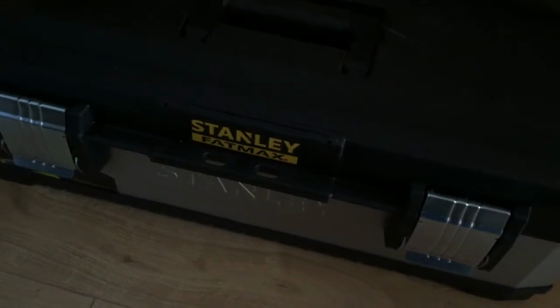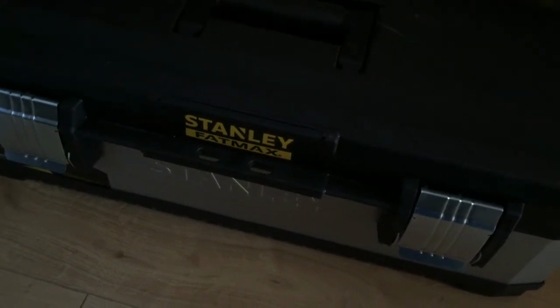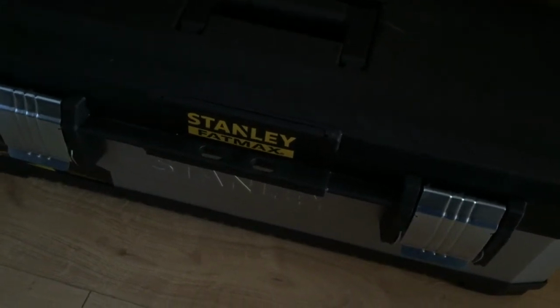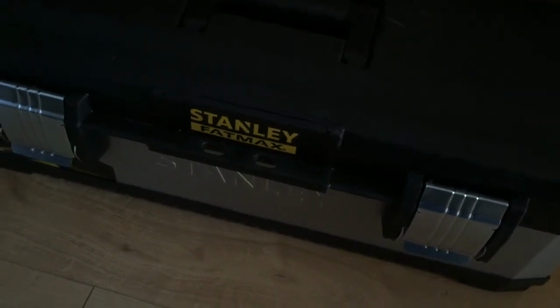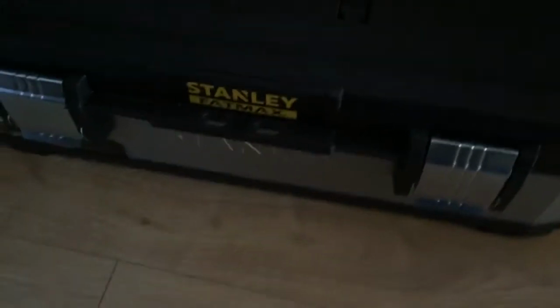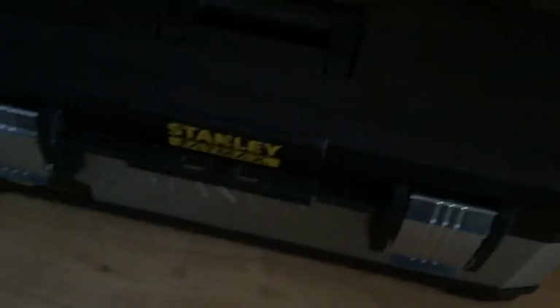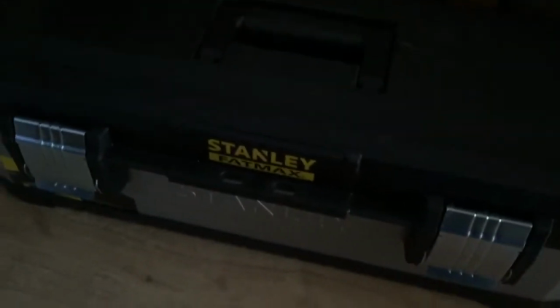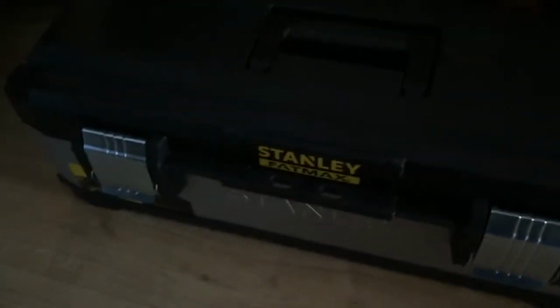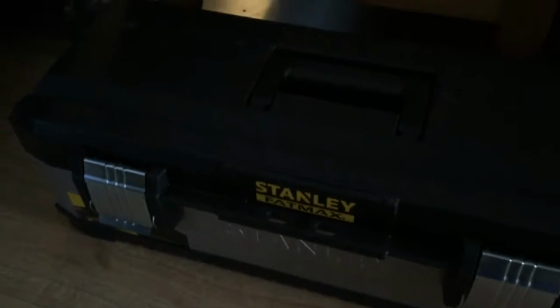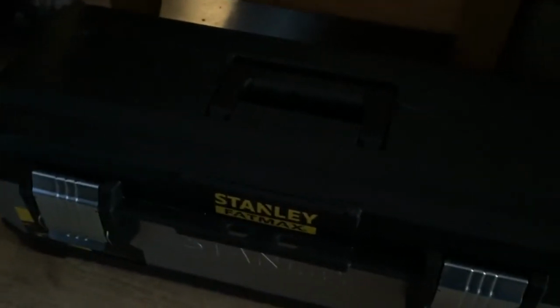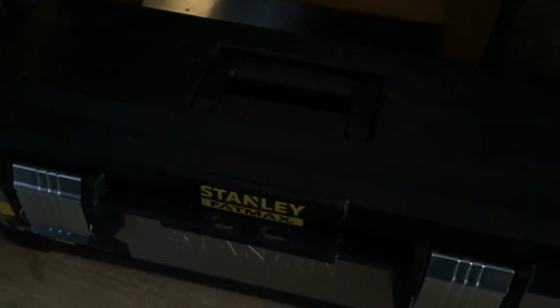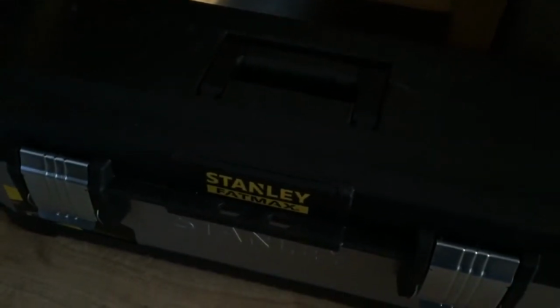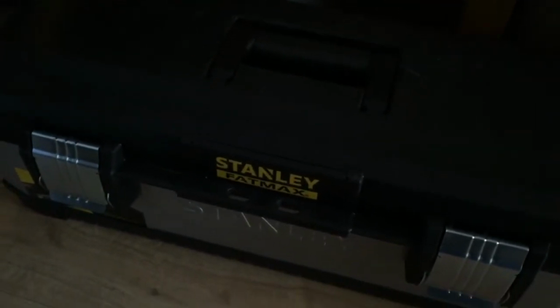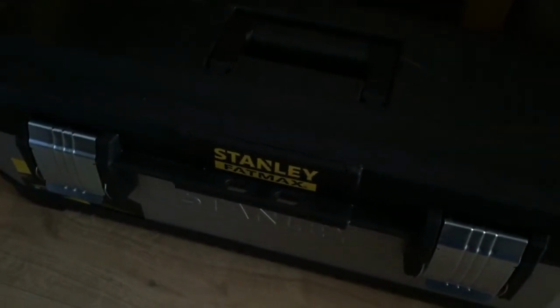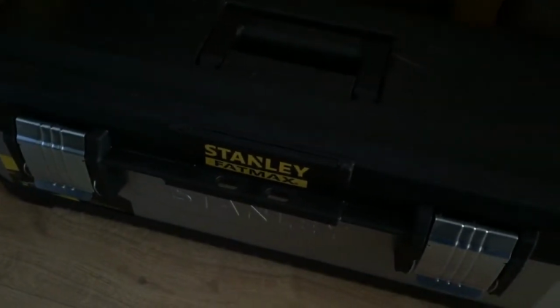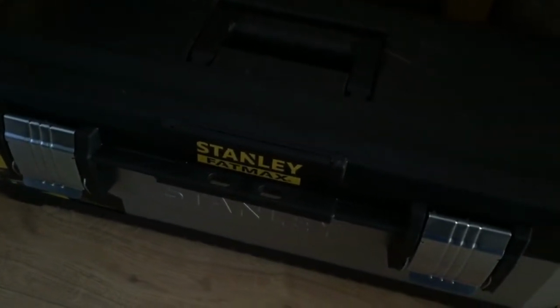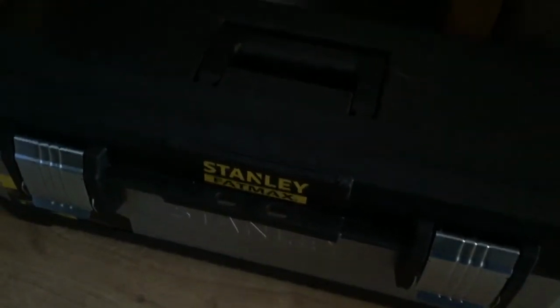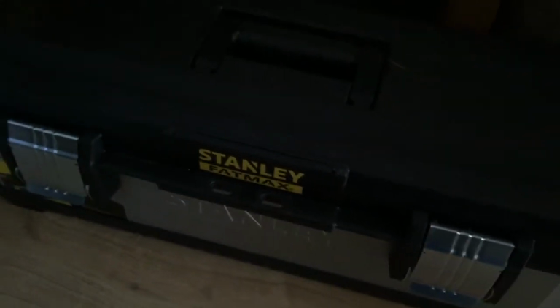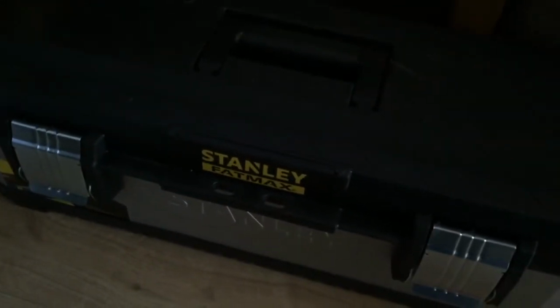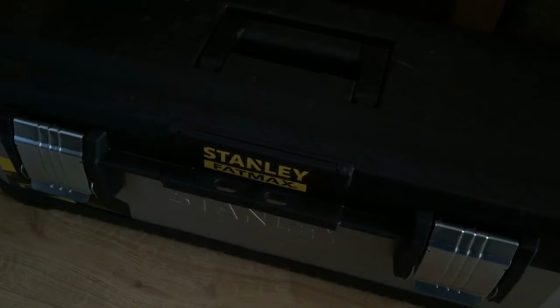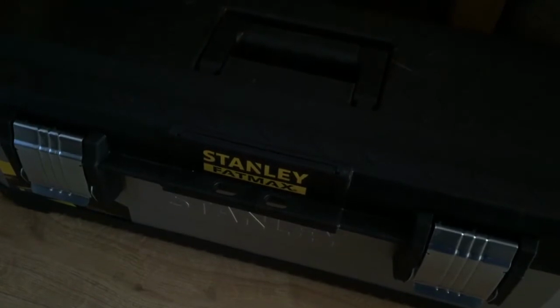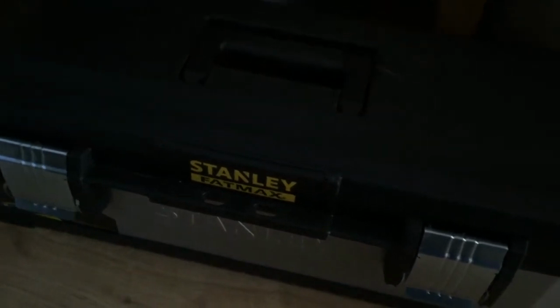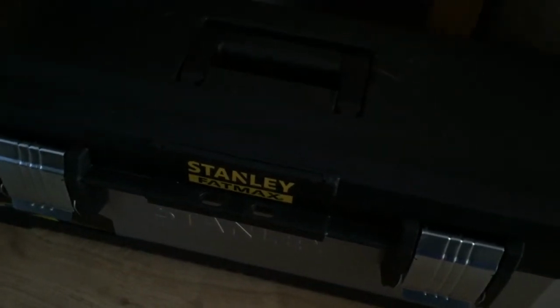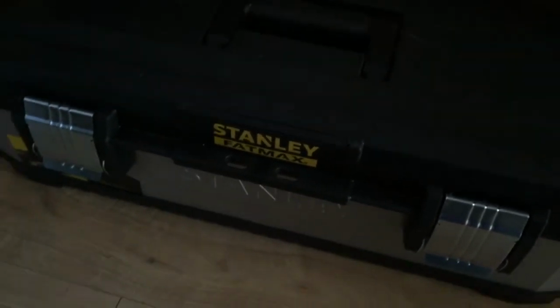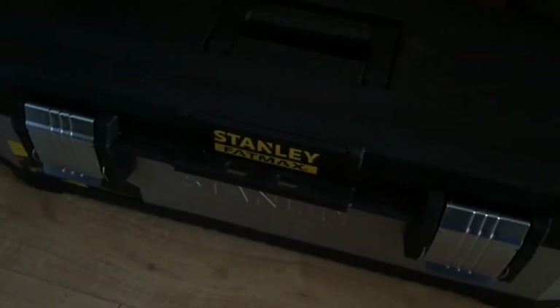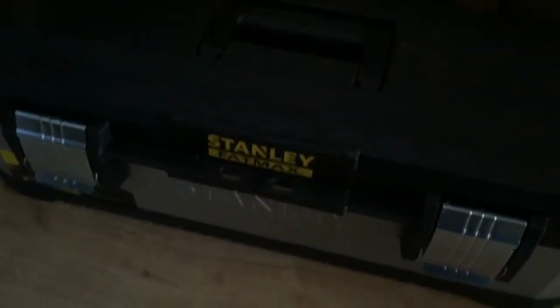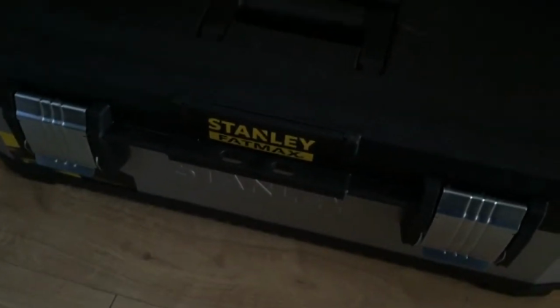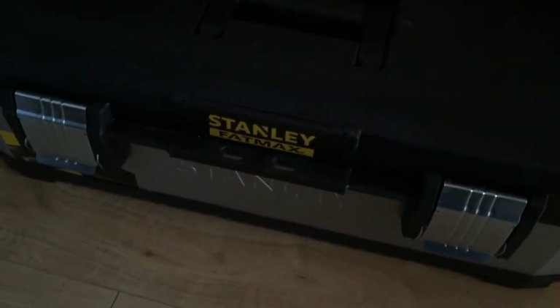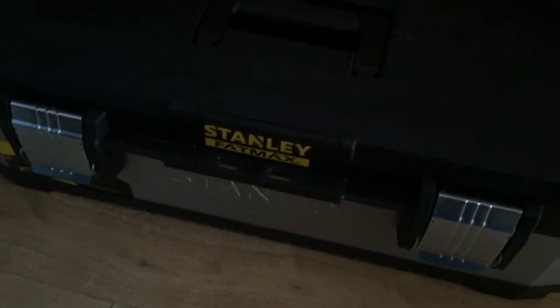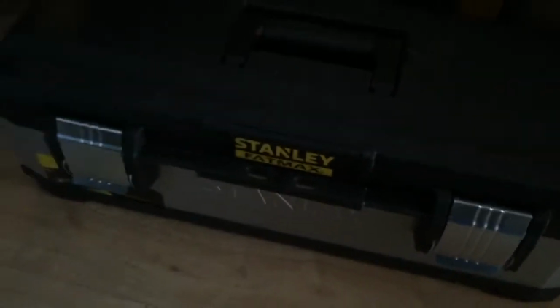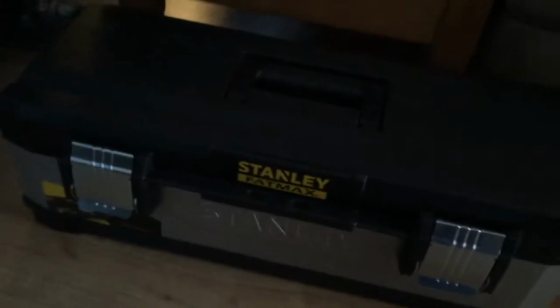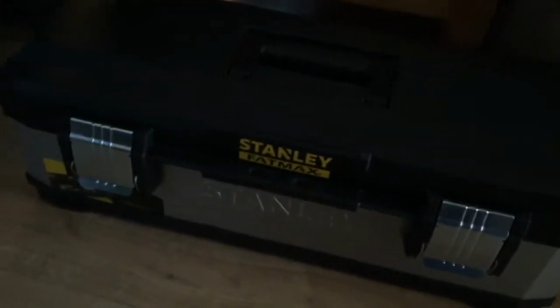Hello and welcome to another one of our product review slash unboxing videos. This is an item we've just picked up from Screwfix. Do you remember how much it was? 39.99. And it's a Stanley FatMax toolbox.